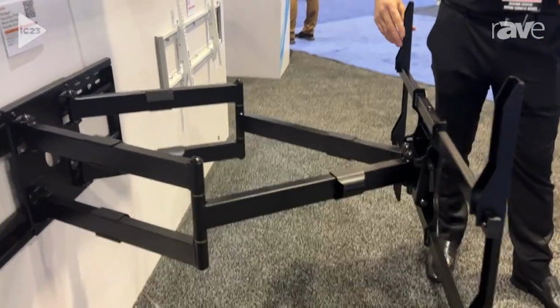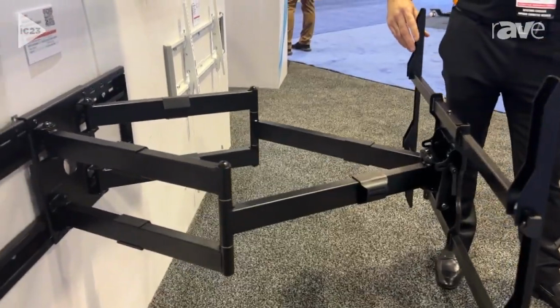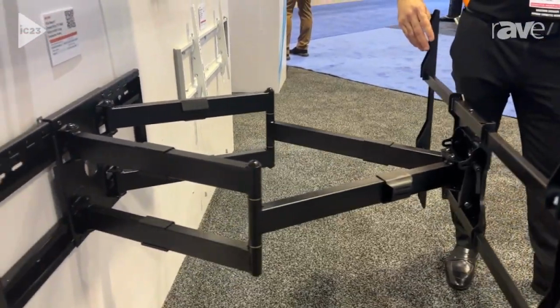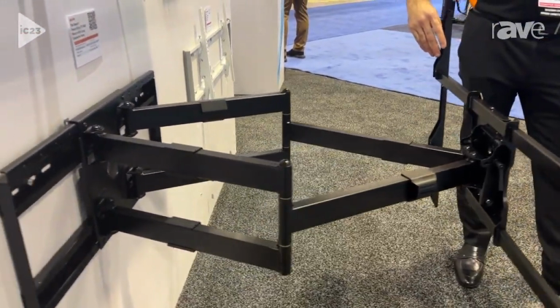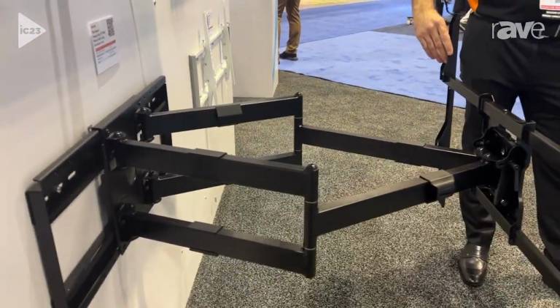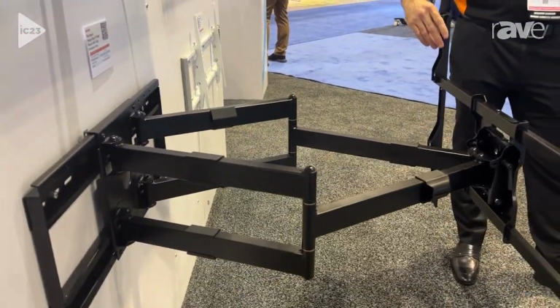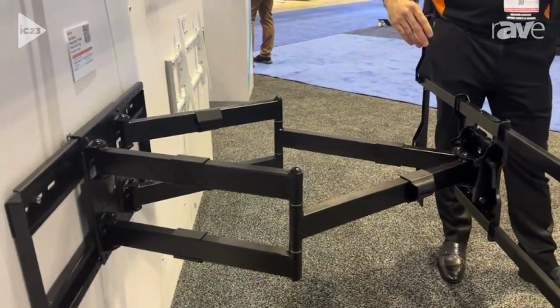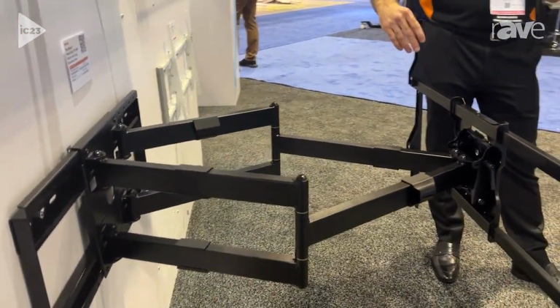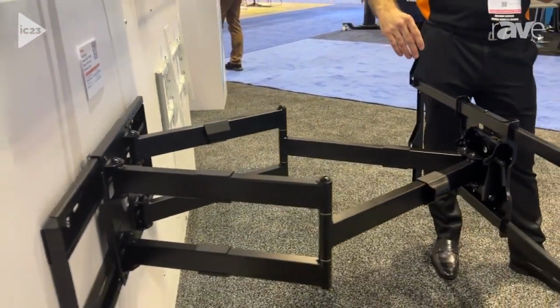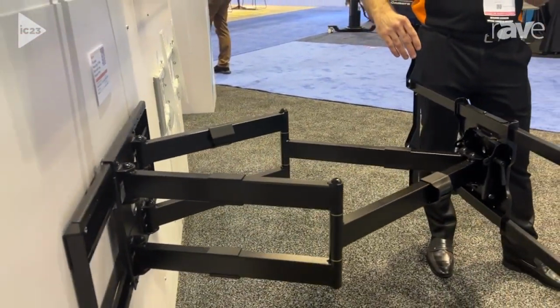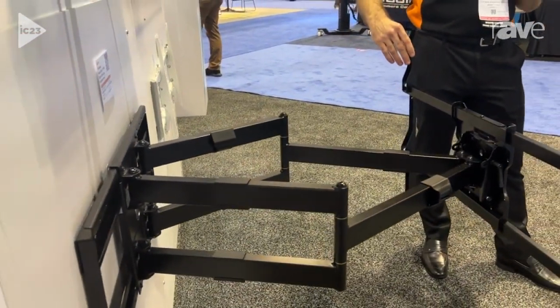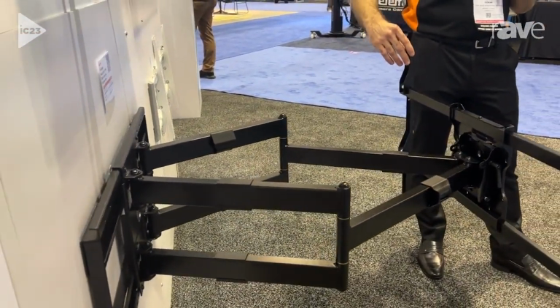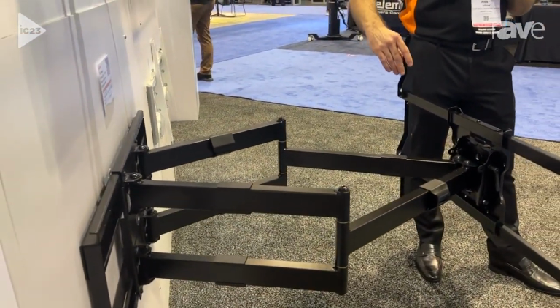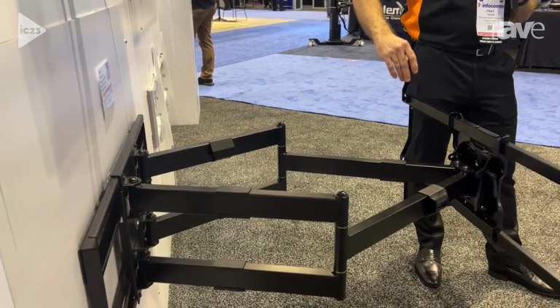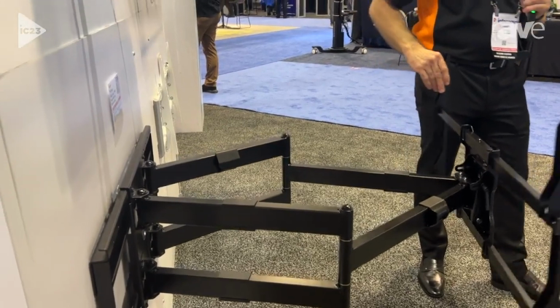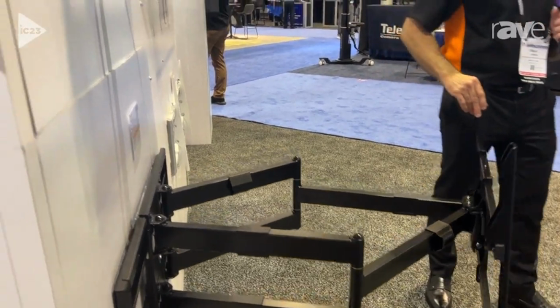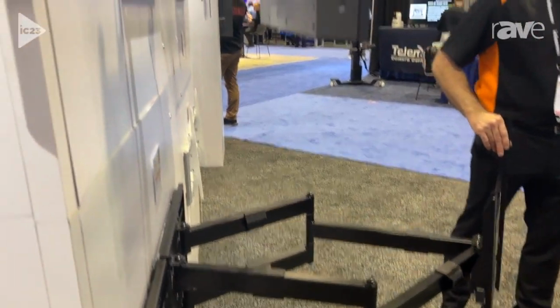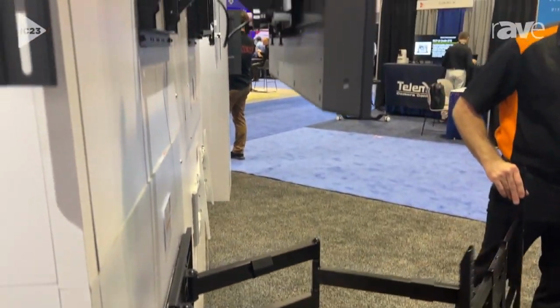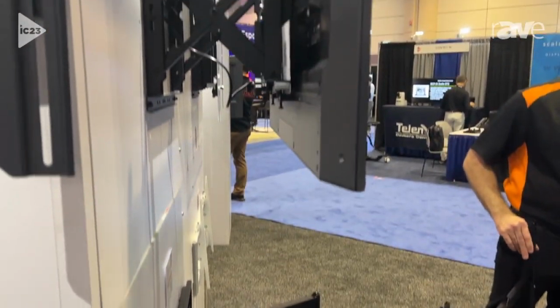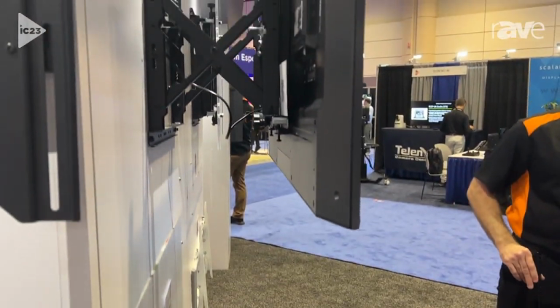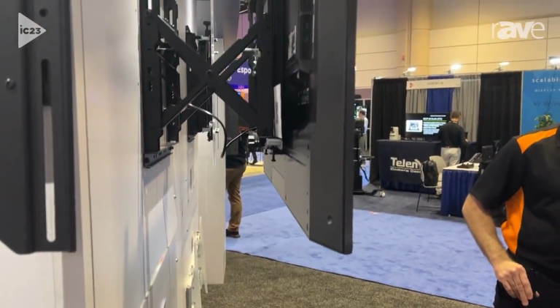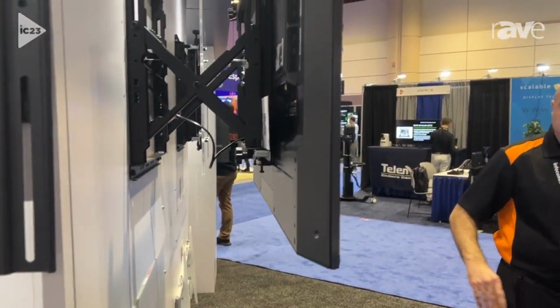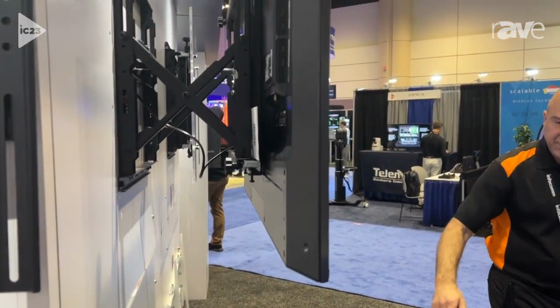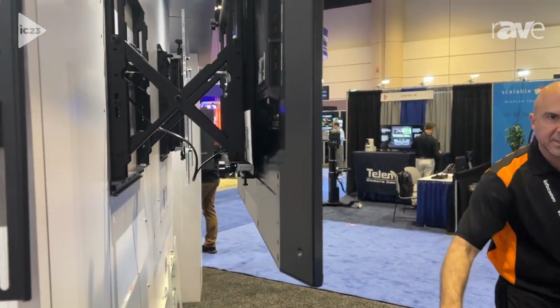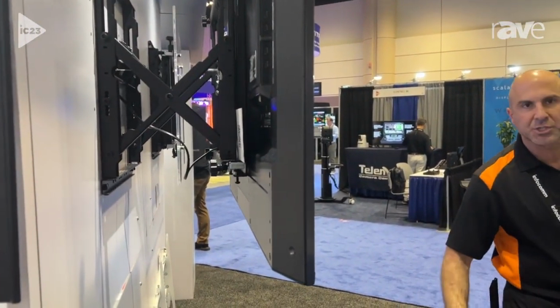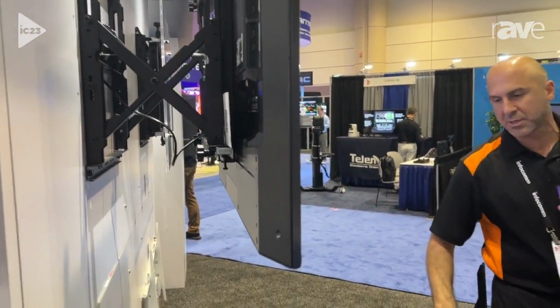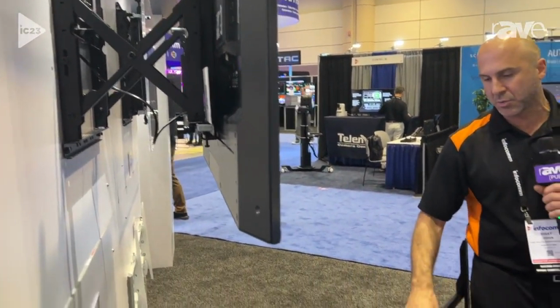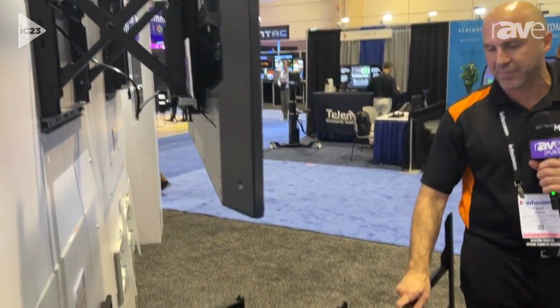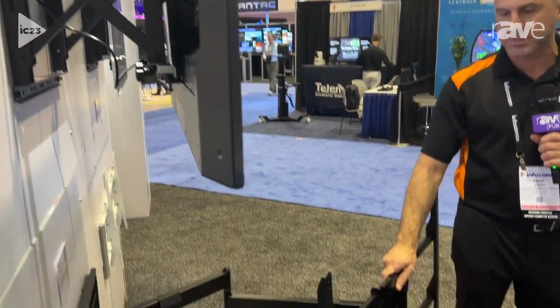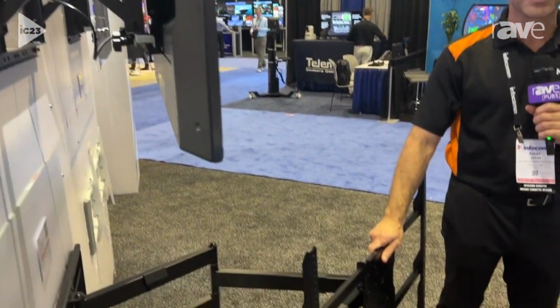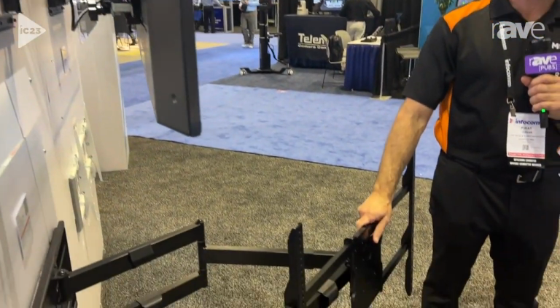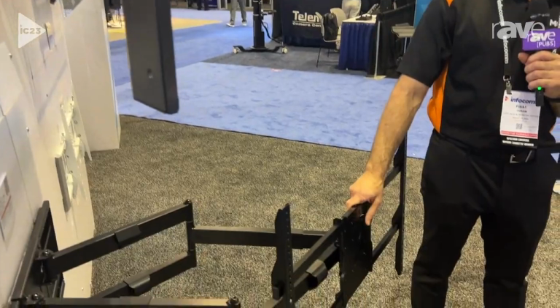This is a great mount for larger TVs, because when you articulate the TV, due to its extension, you will prevent the TV from hitting the wall.